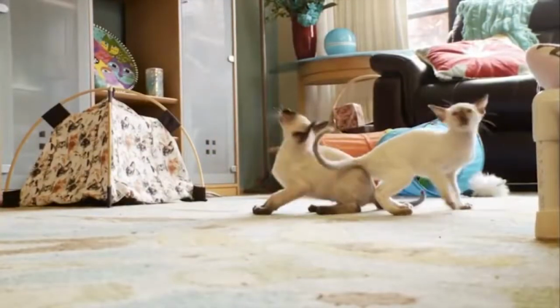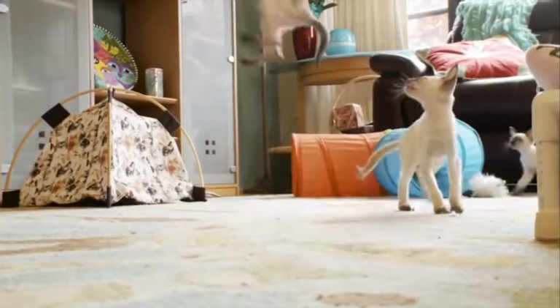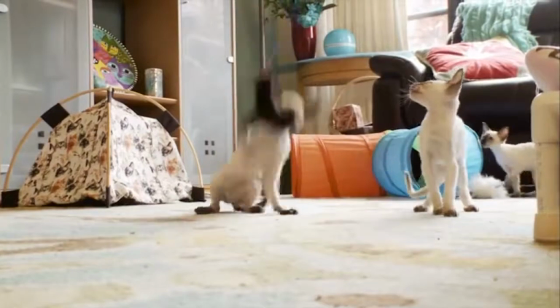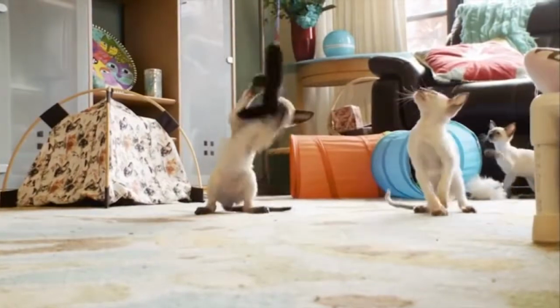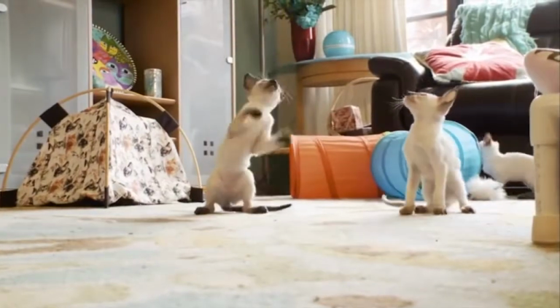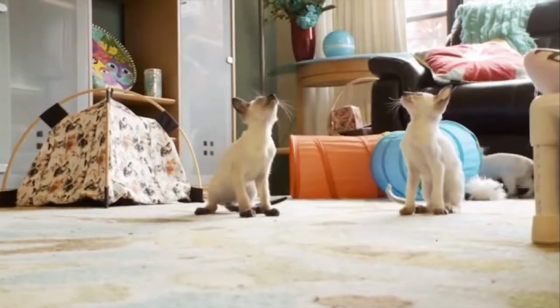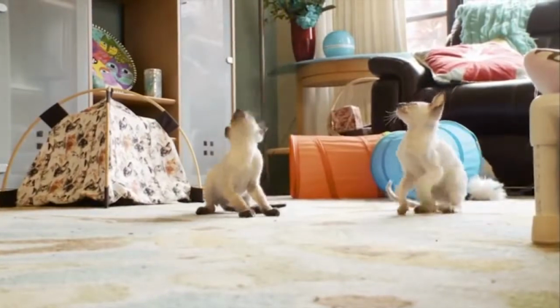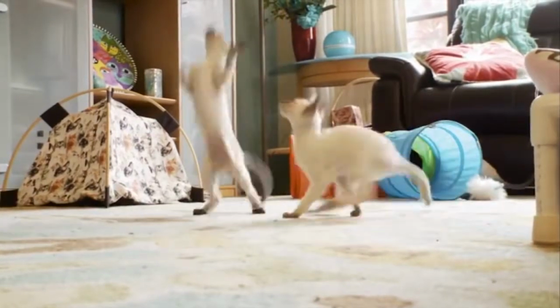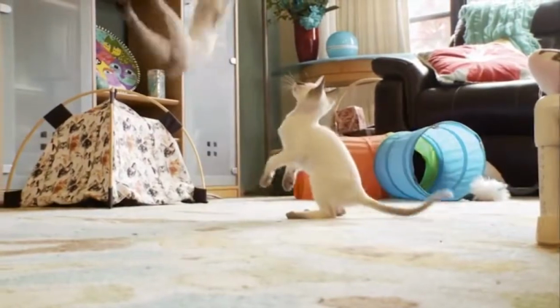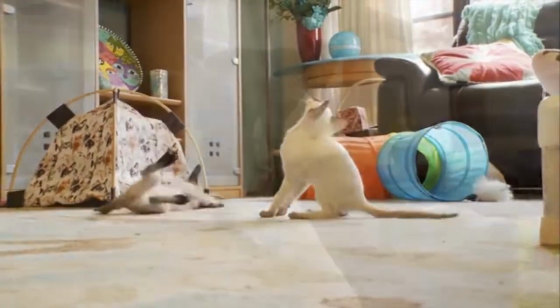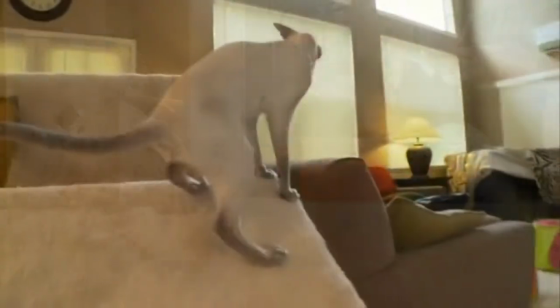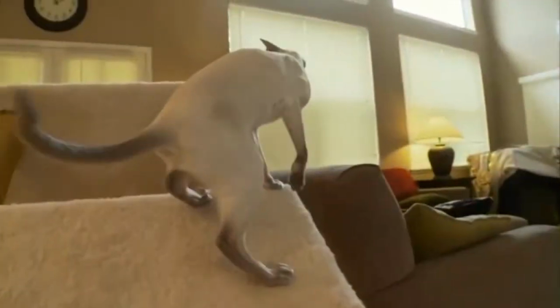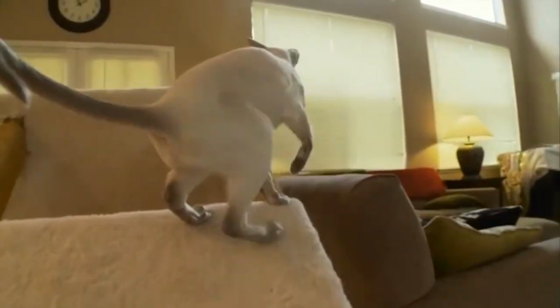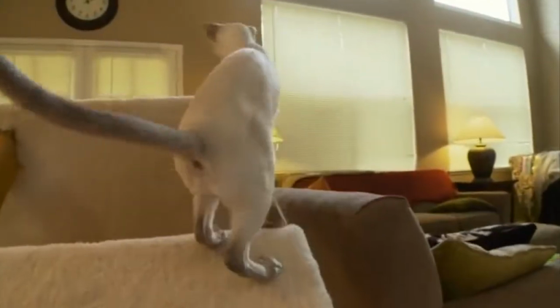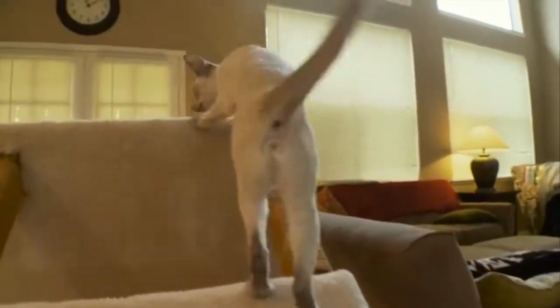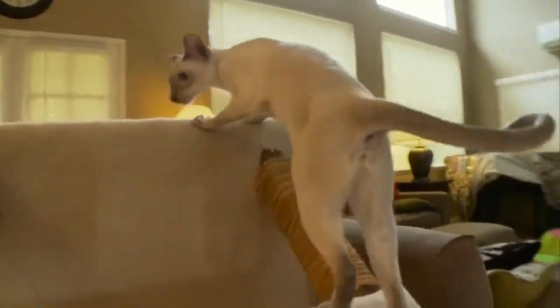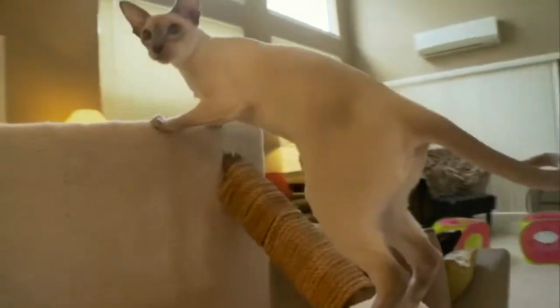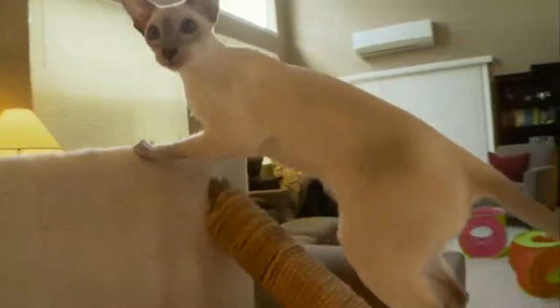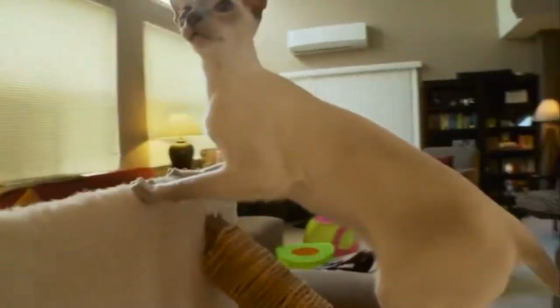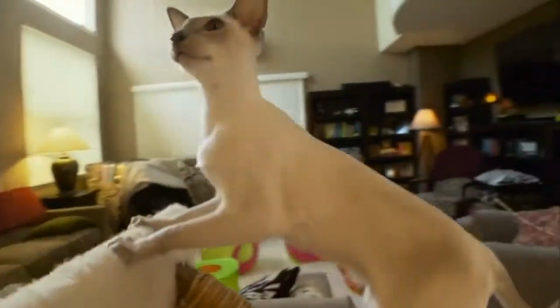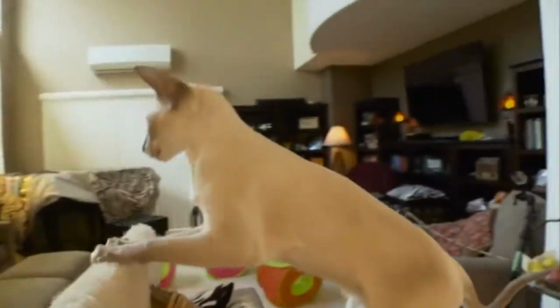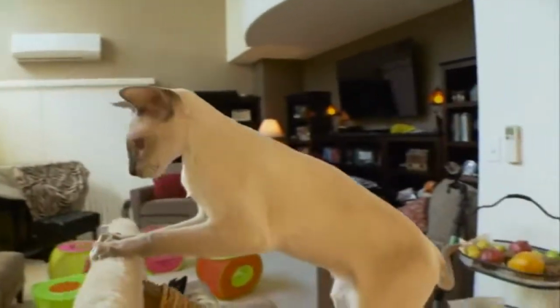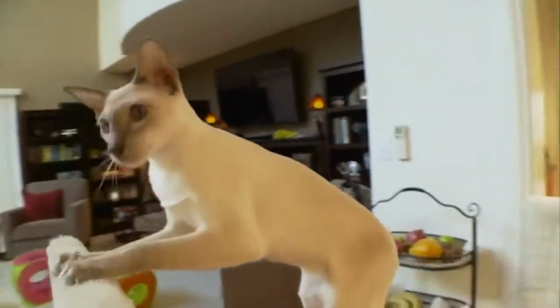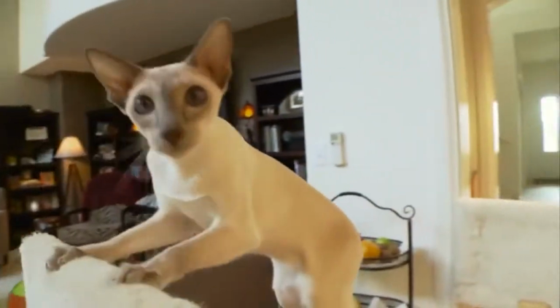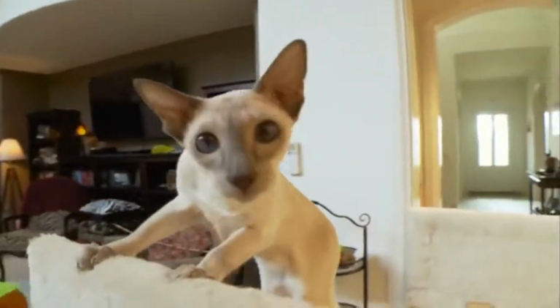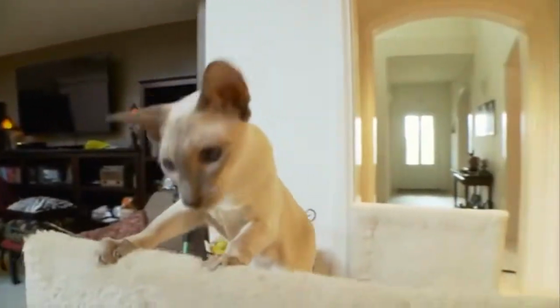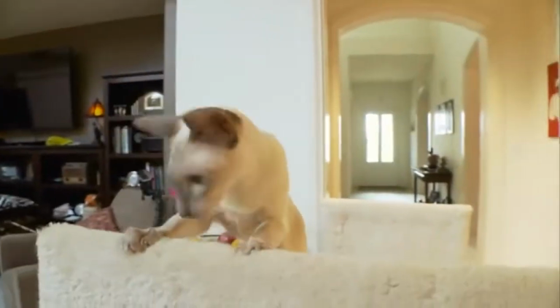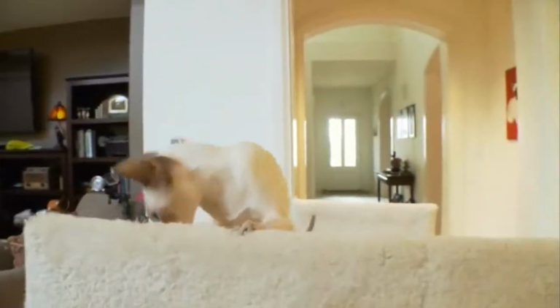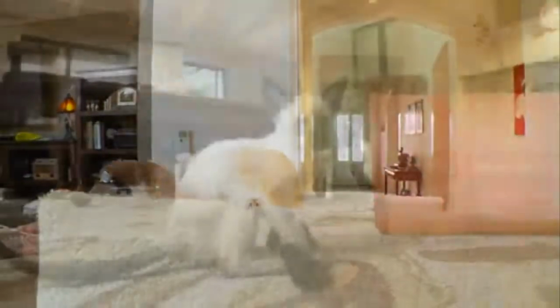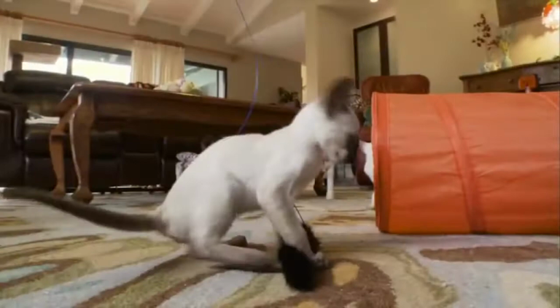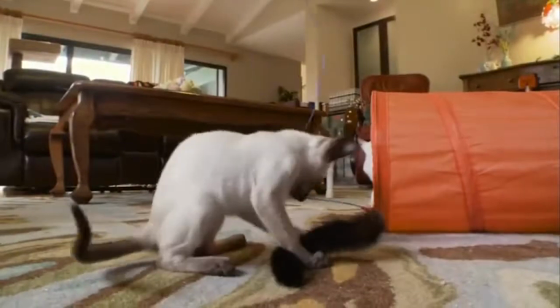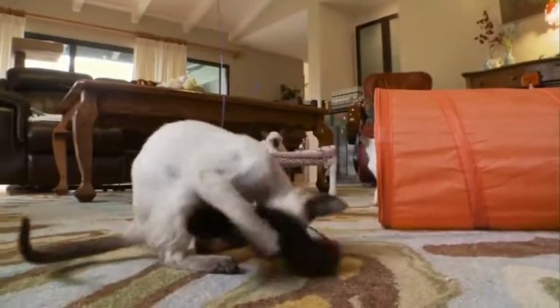Breeders like to sell them in pairs so they keep each other company. The lifespan of a Siamese, unfortunately, is shorter than other breeds. The median lifespan is between 10 and 12 and a half years.